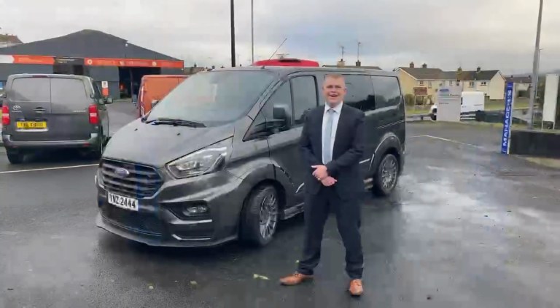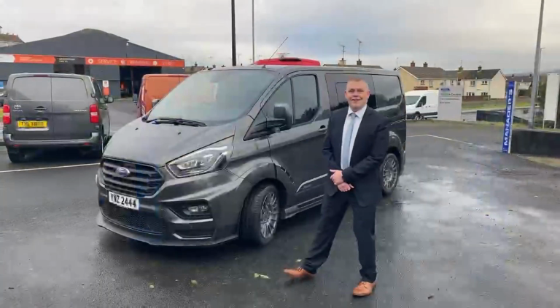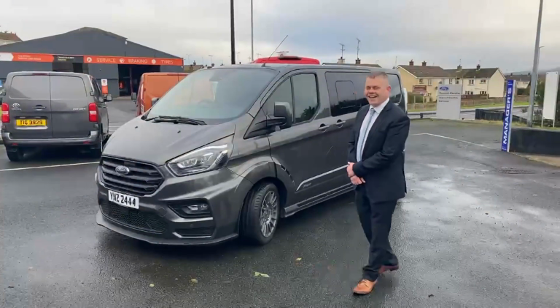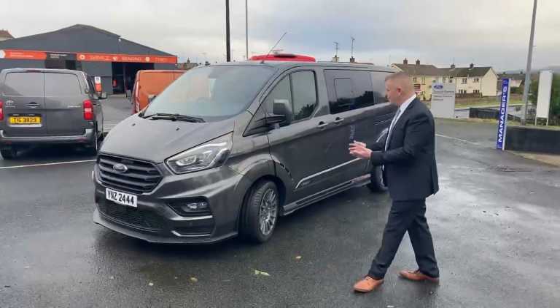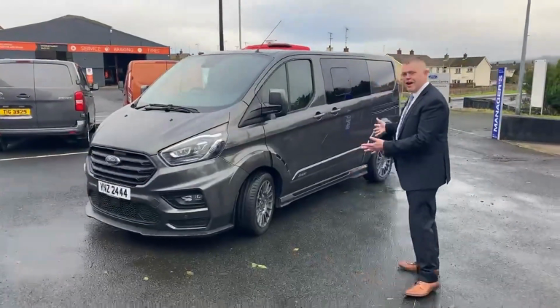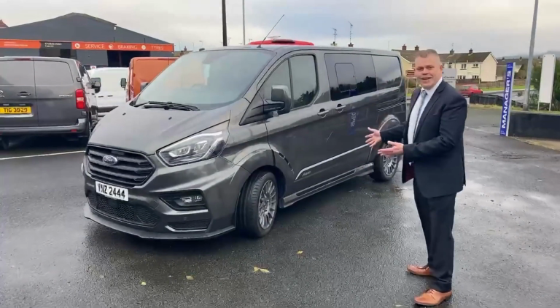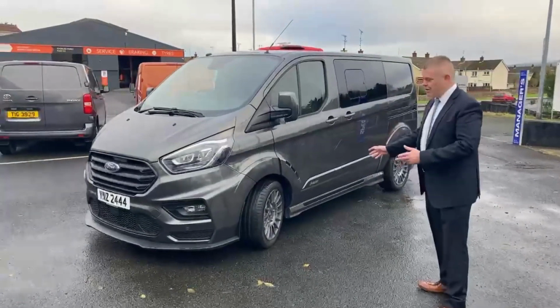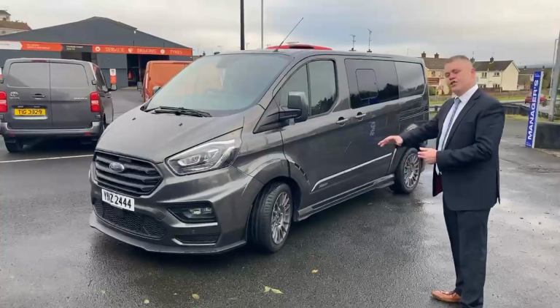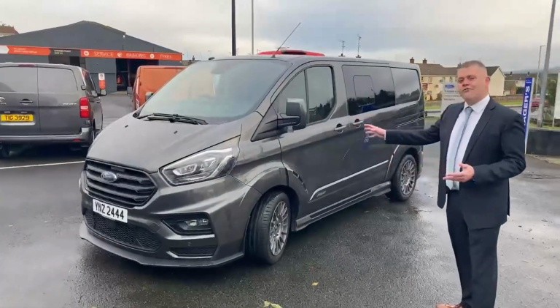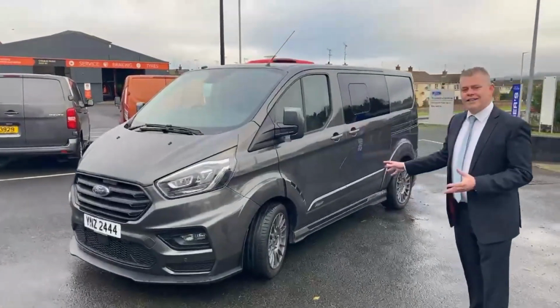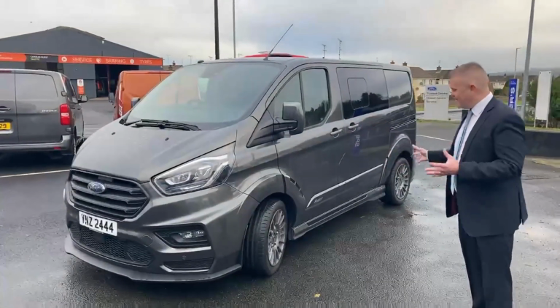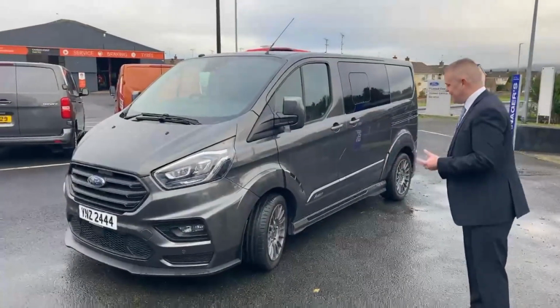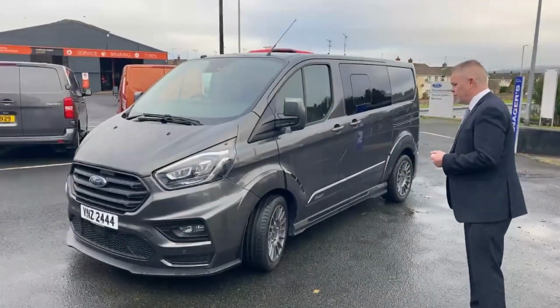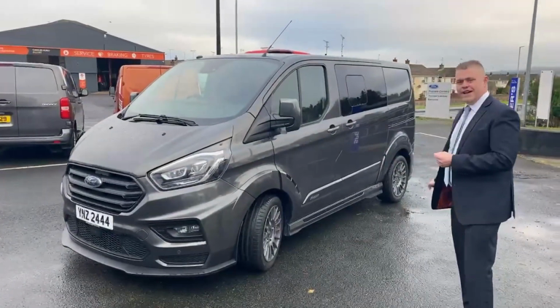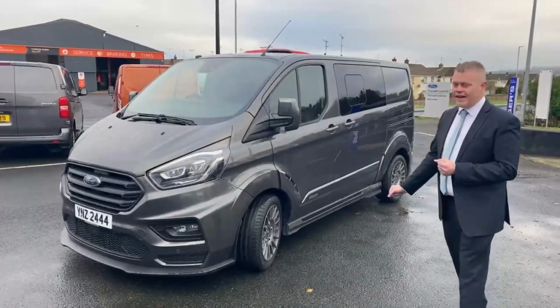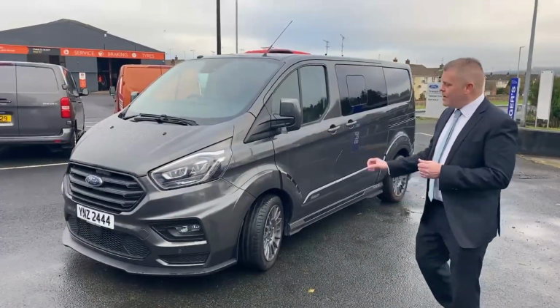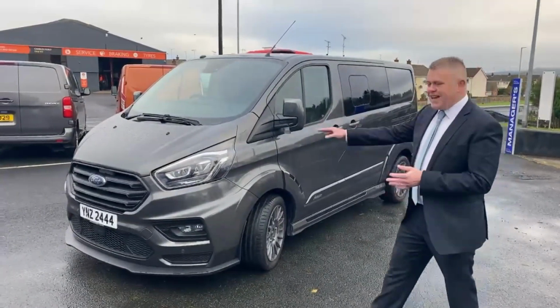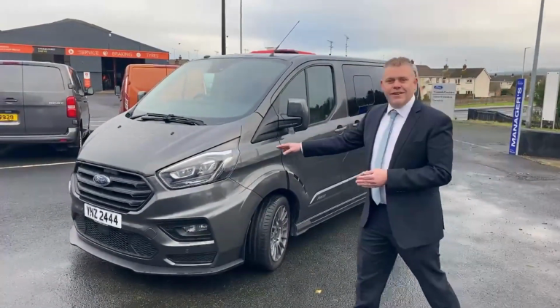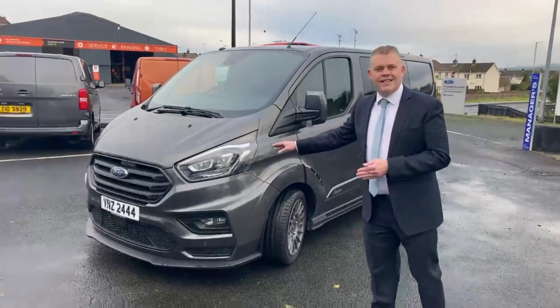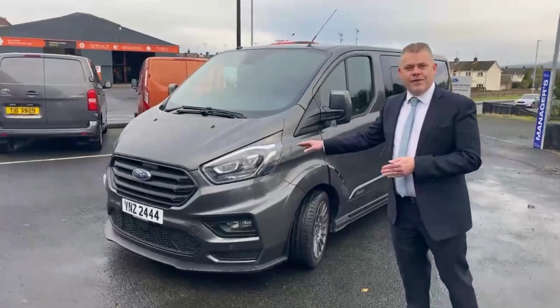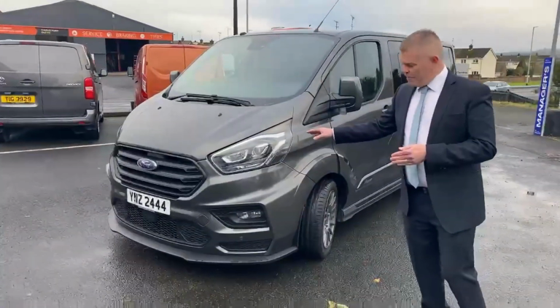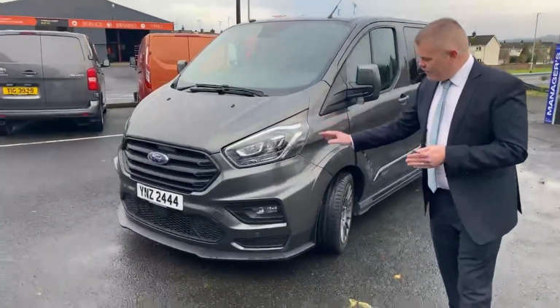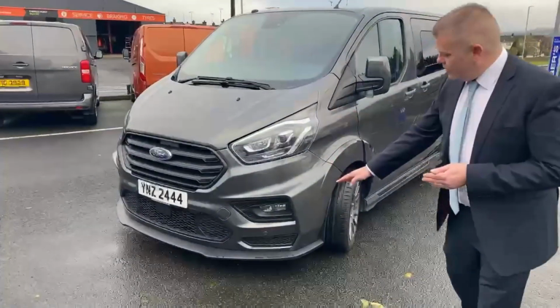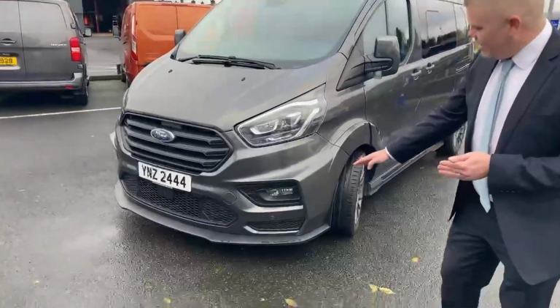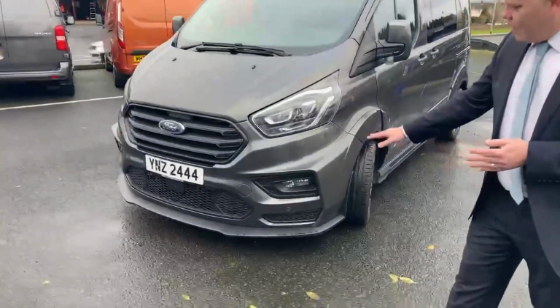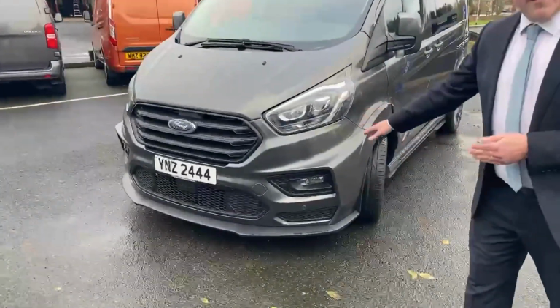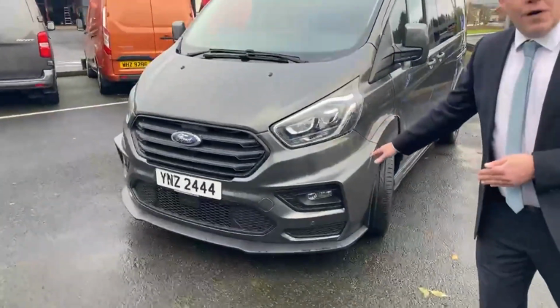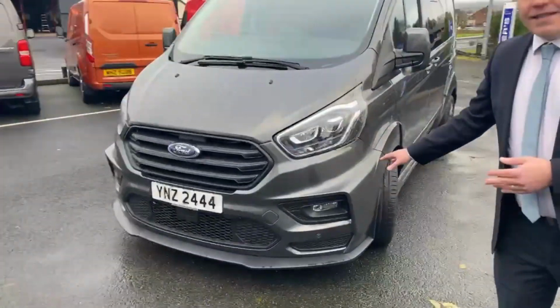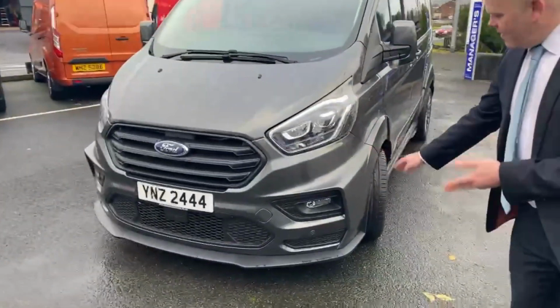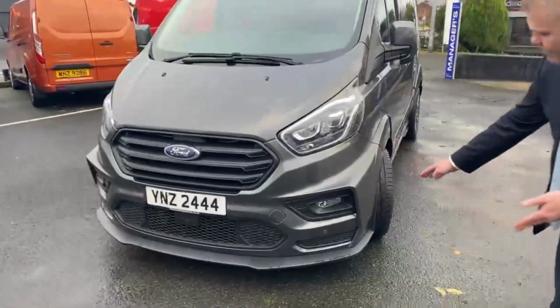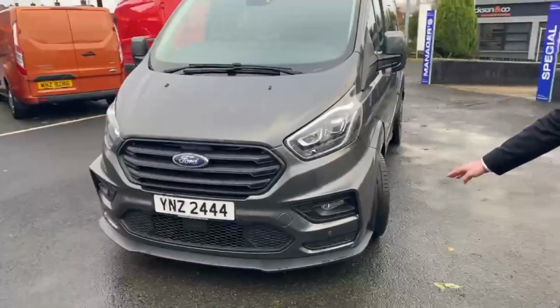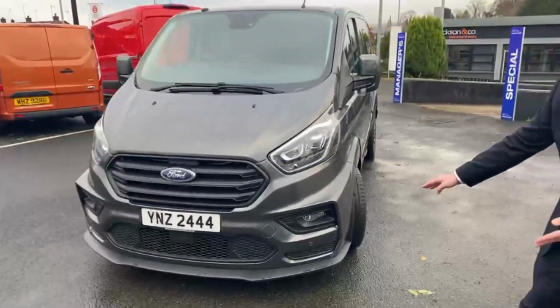Okay, I'm back again. We've pulled her out for you, so we're going to show you around this fantastic model. Bi-Xenon headlights on the front, front lower splitter, front fog lights, and front parking sensors.